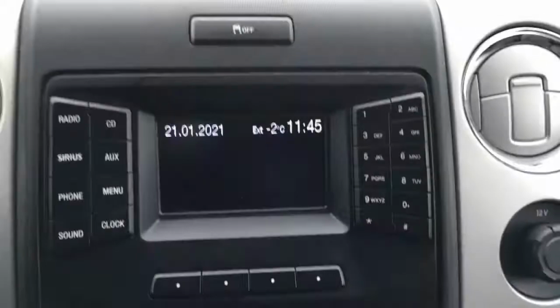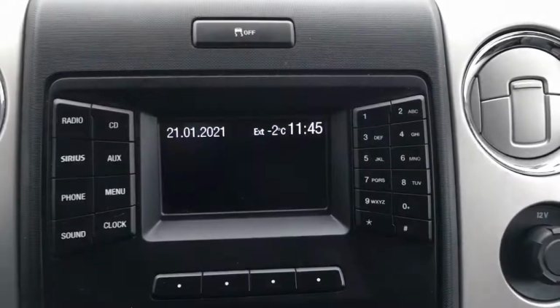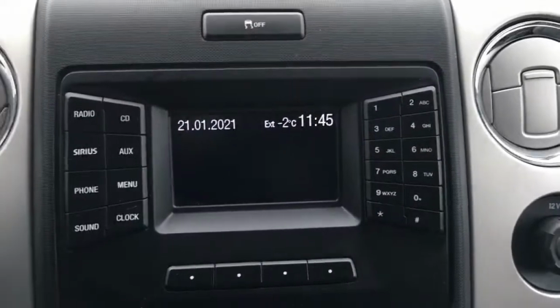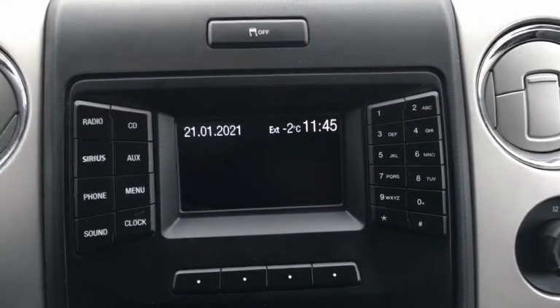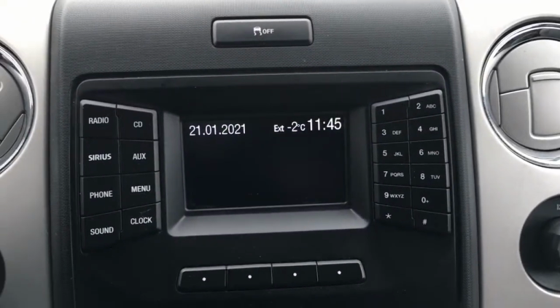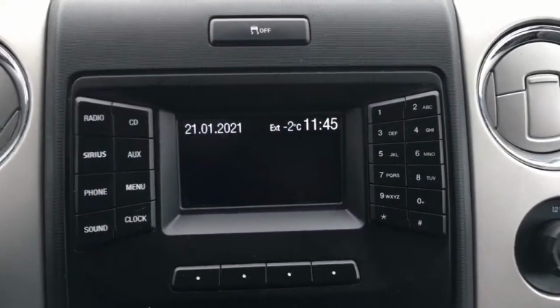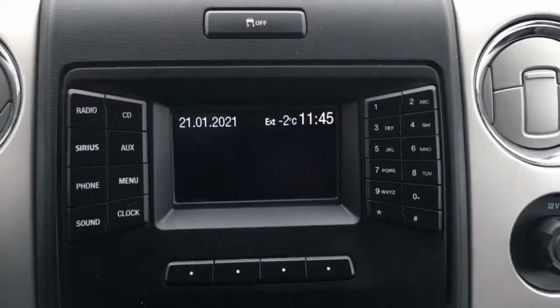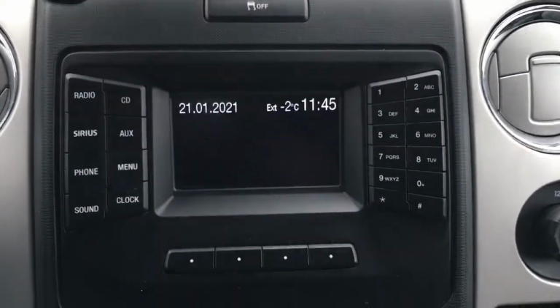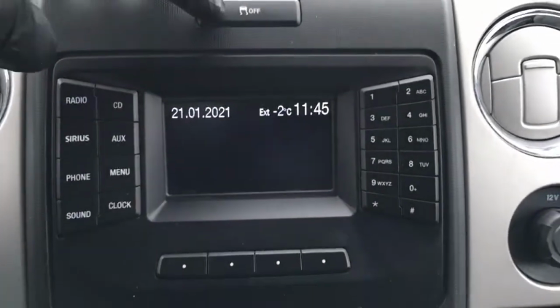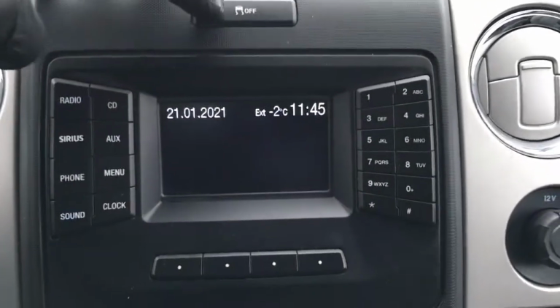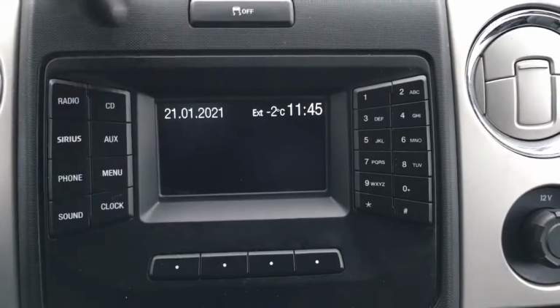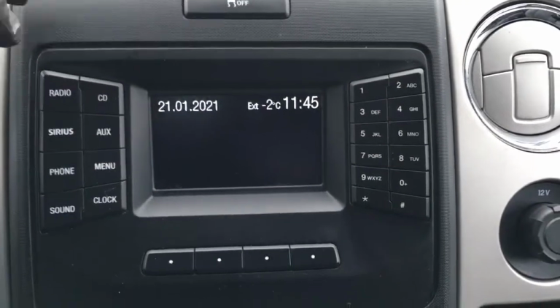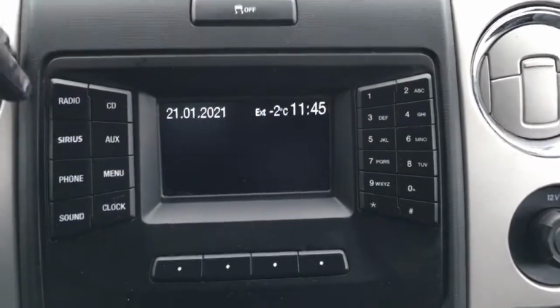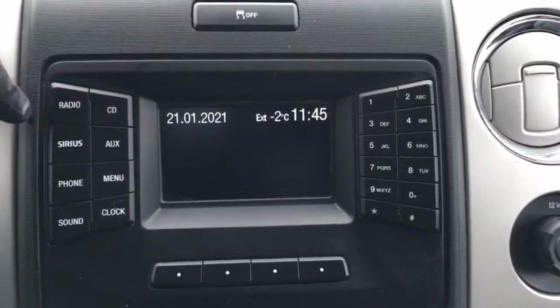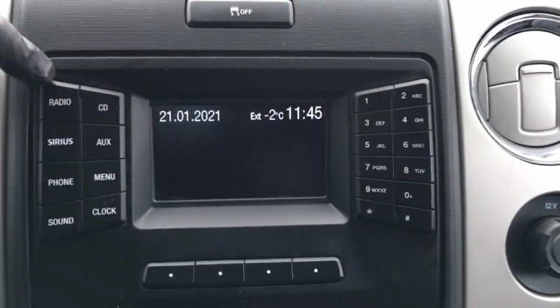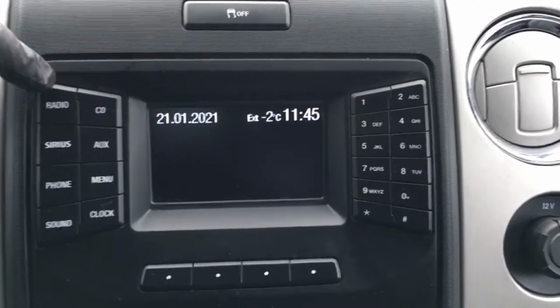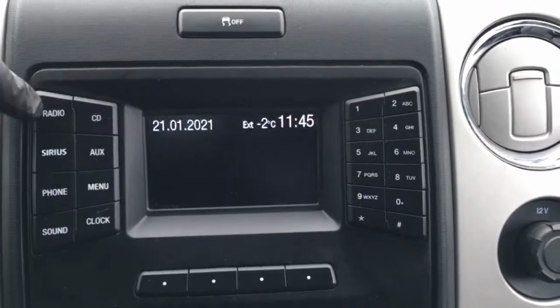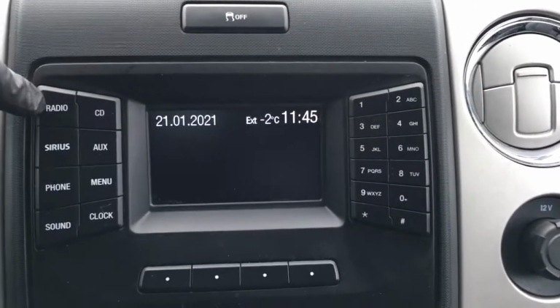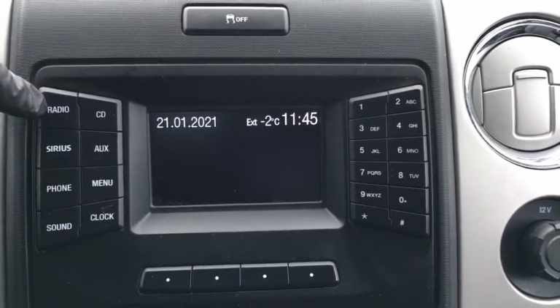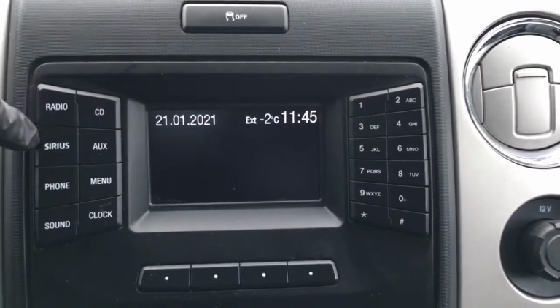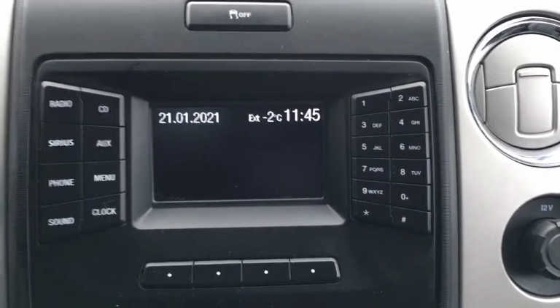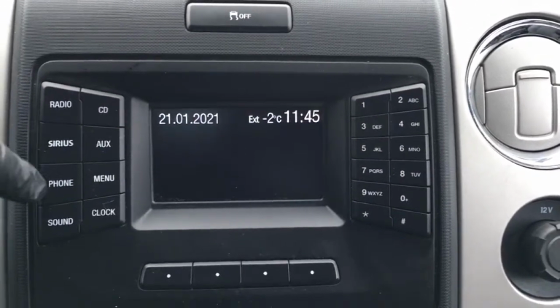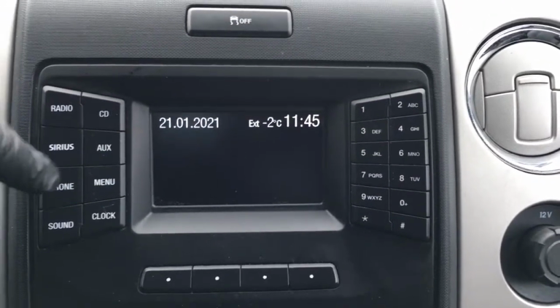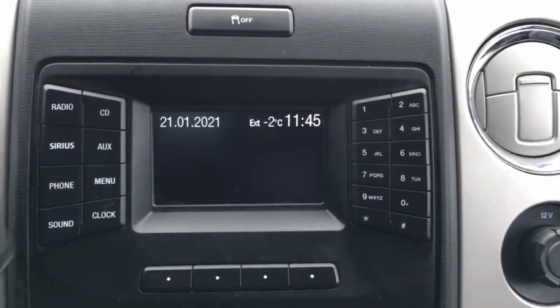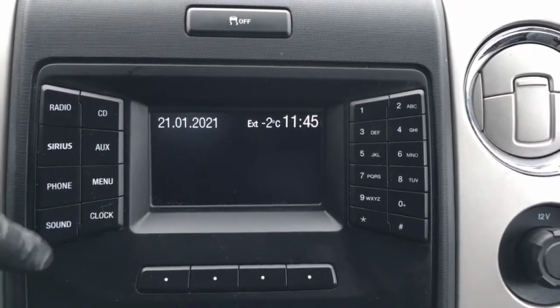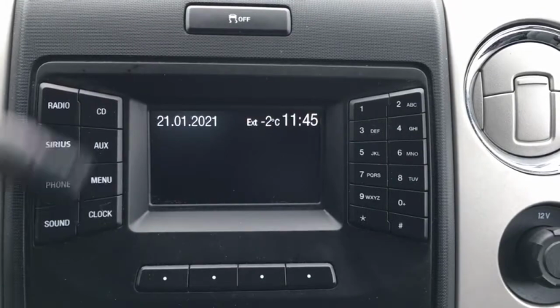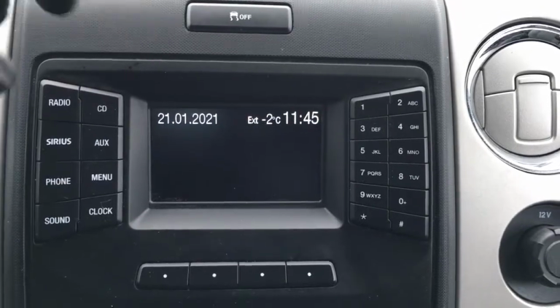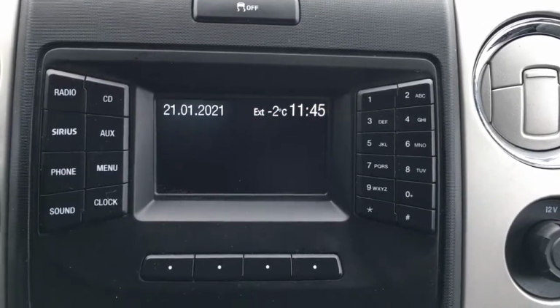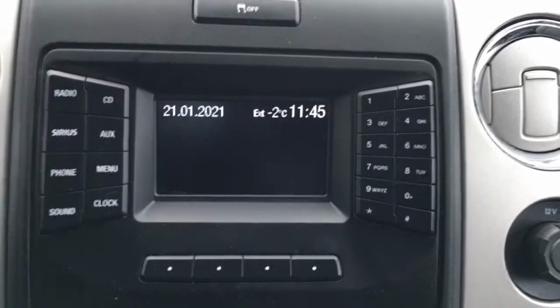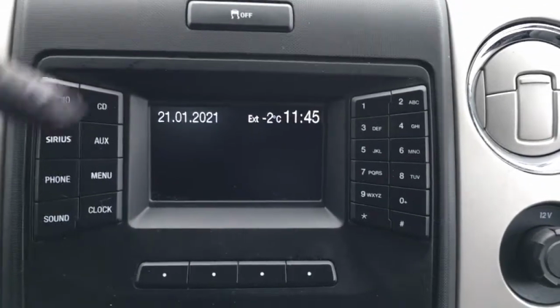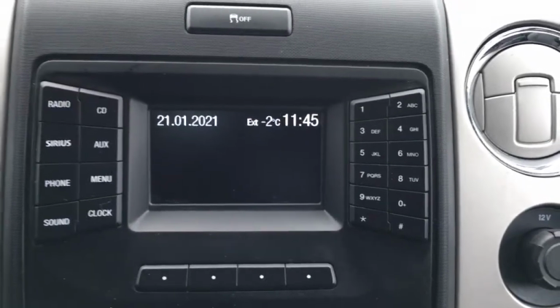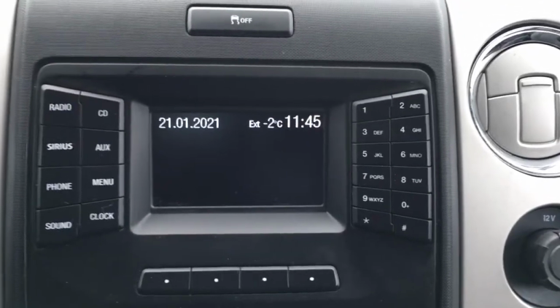In the center of your dash is your display center right up above. We've got traction control. On the dash, controls for radio, satellite prep radio, phone, sound, and more — CD player as well.